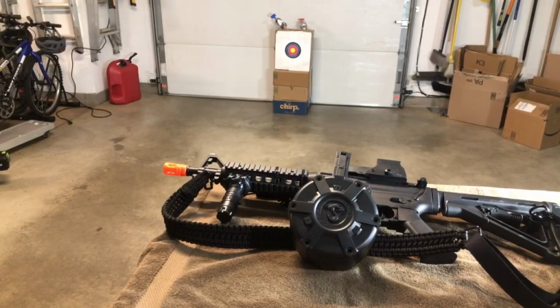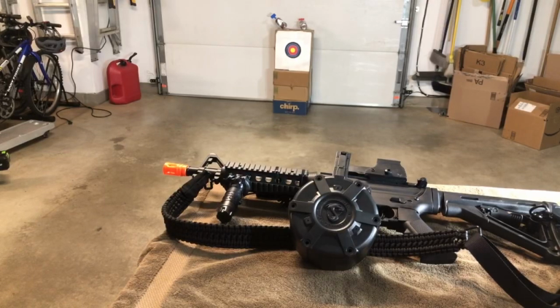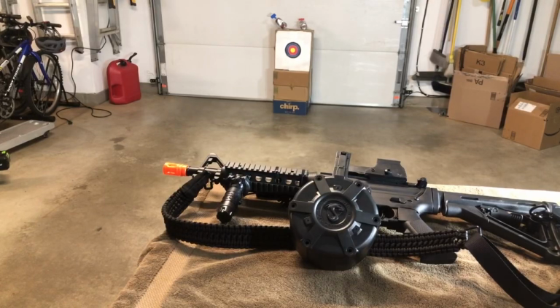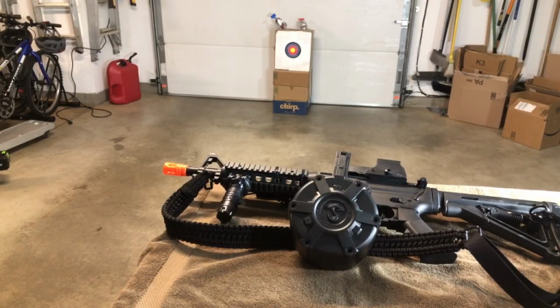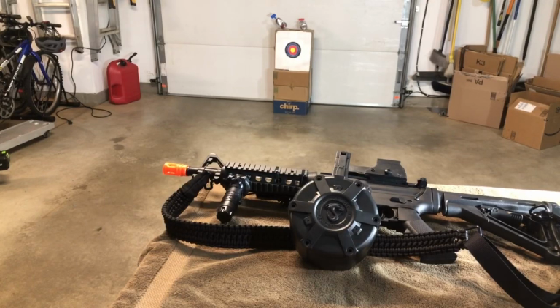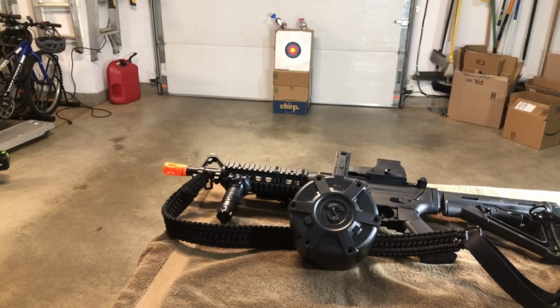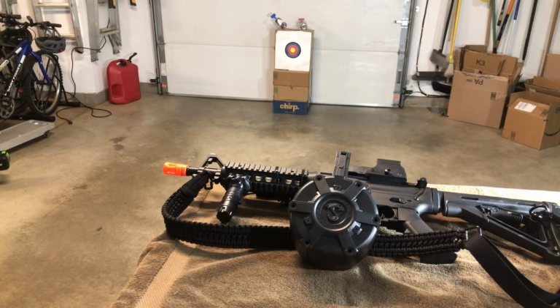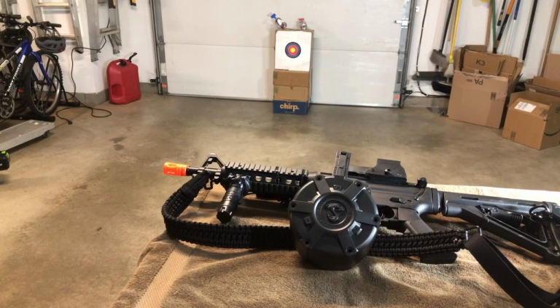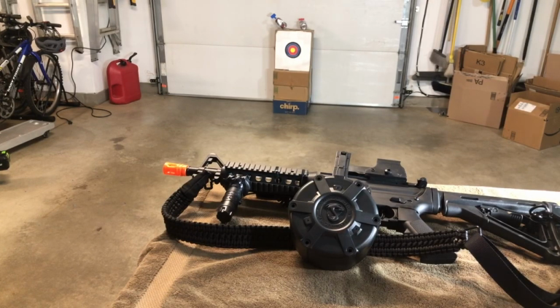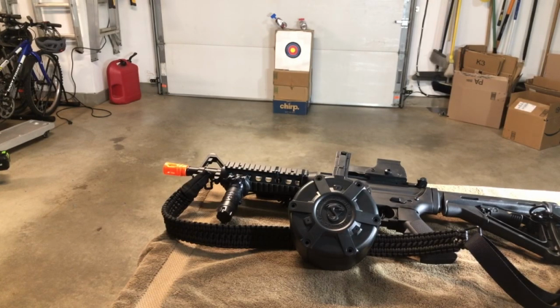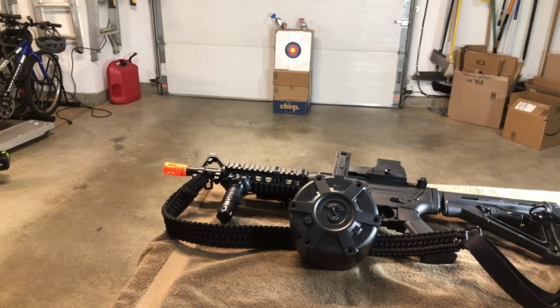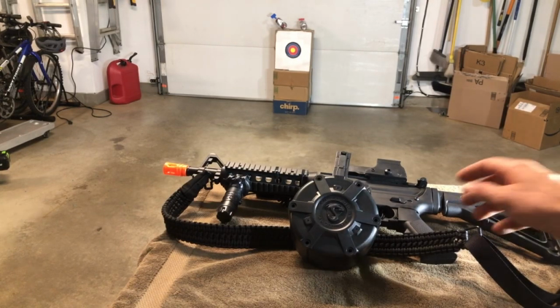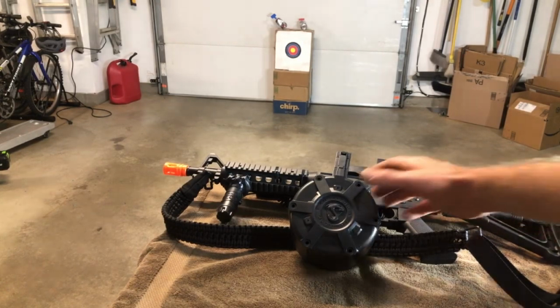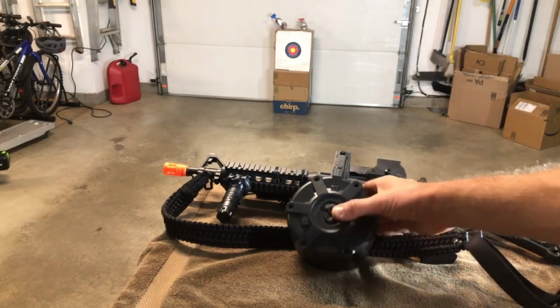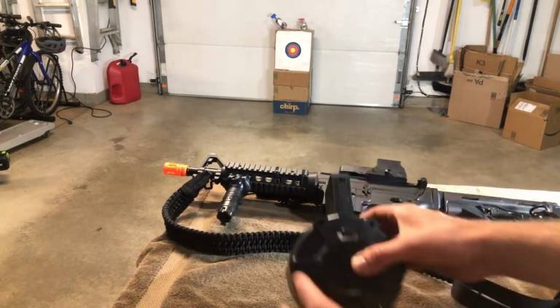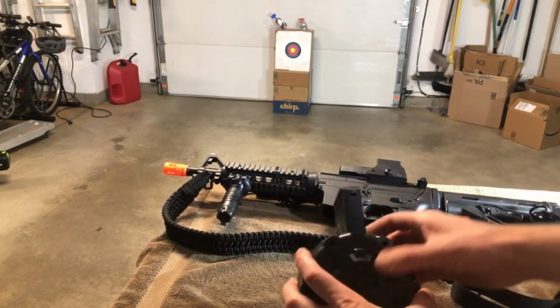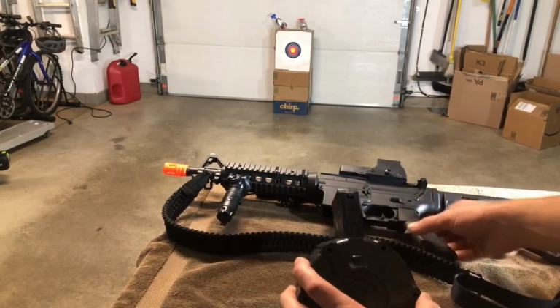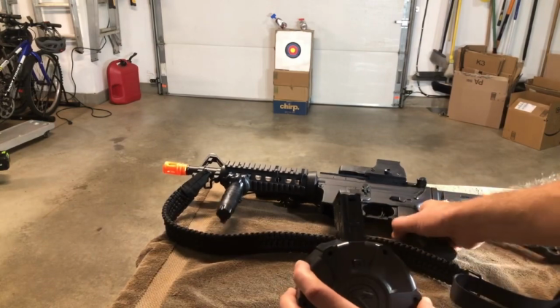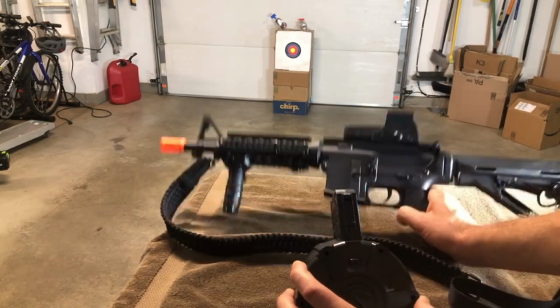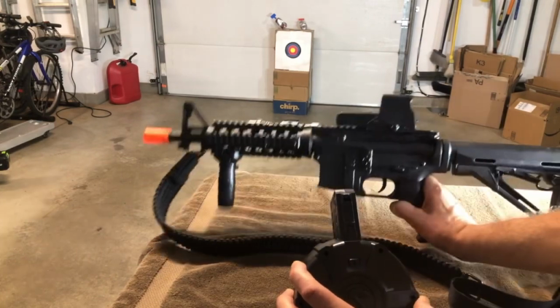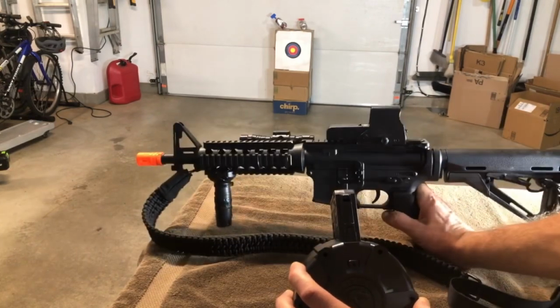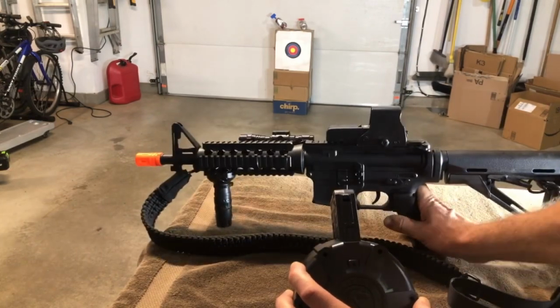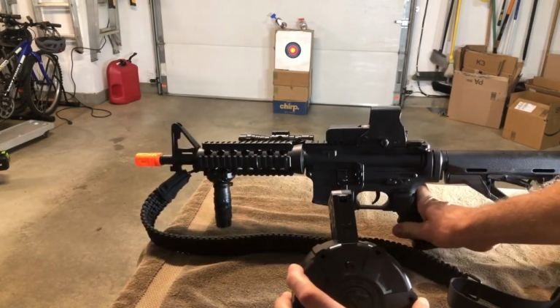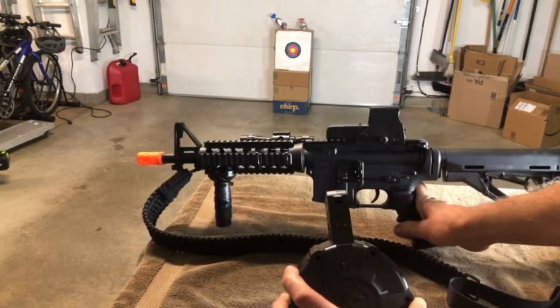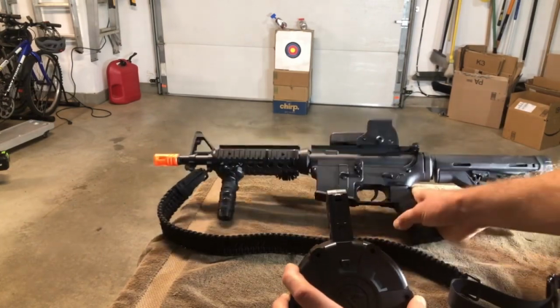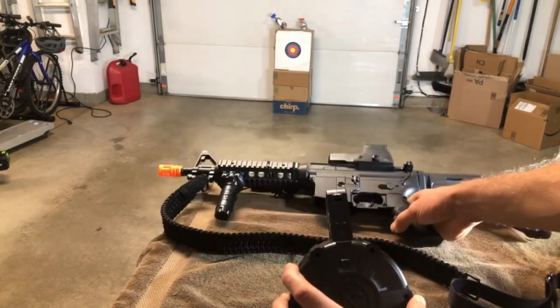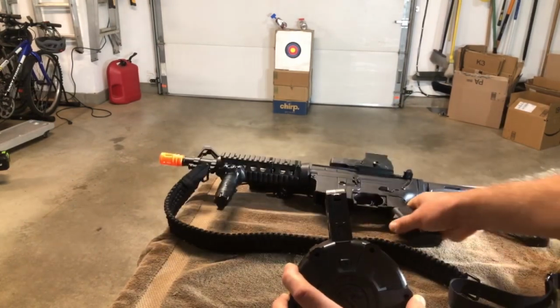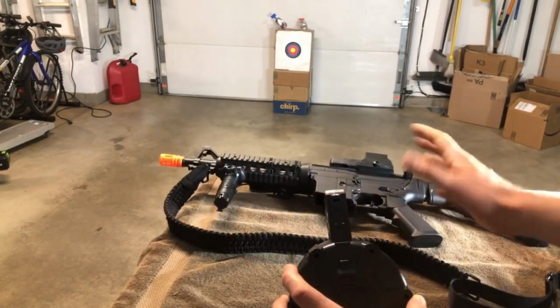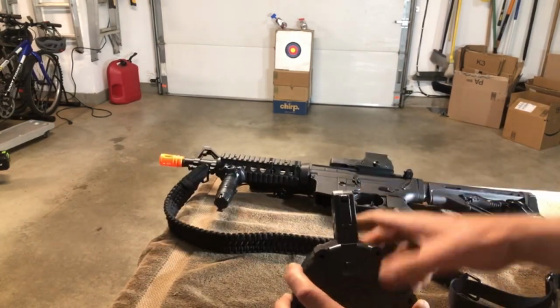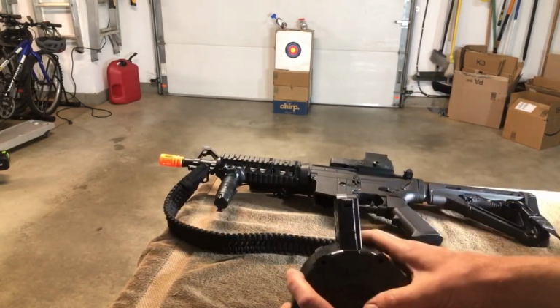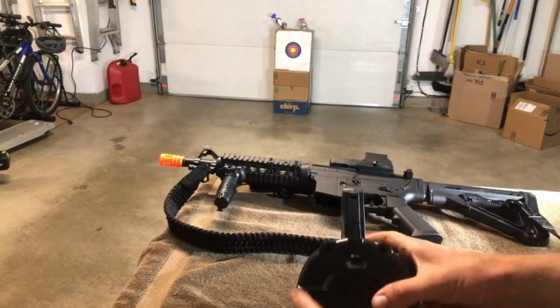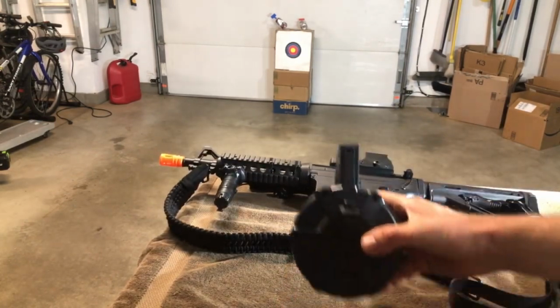Got a new accessory for my favorite gun. This is the M4 from Anstoy — my favorite gun. Shoots the fastest, shoots the hardest.